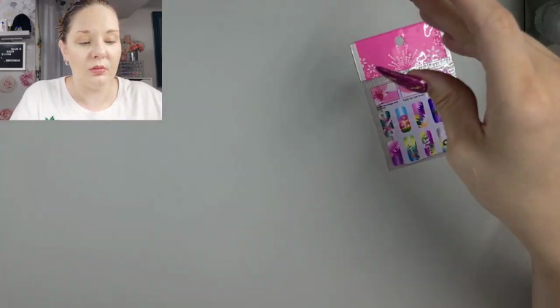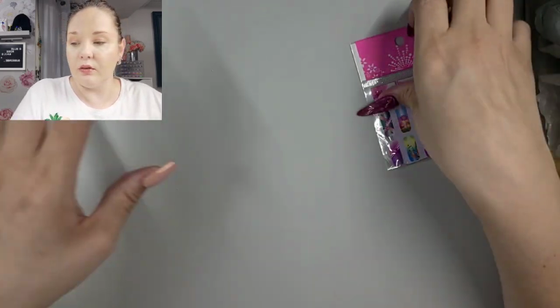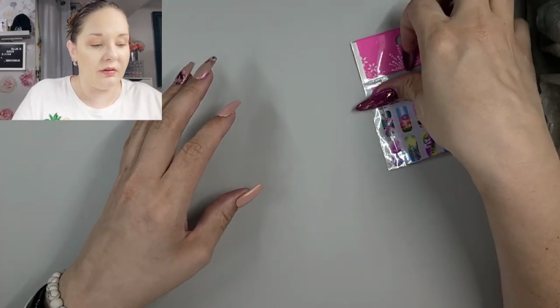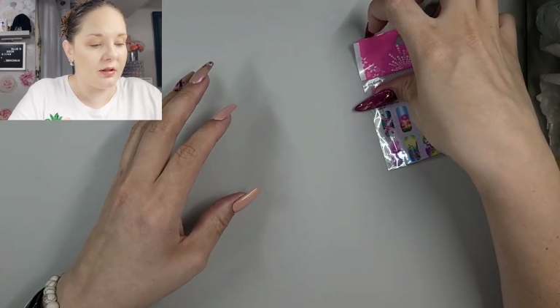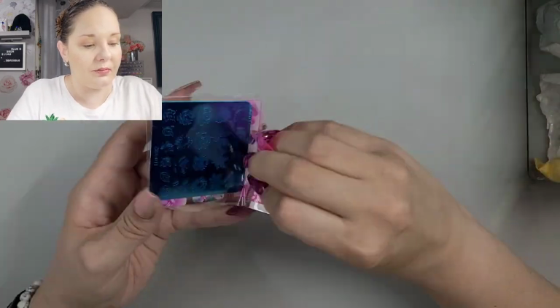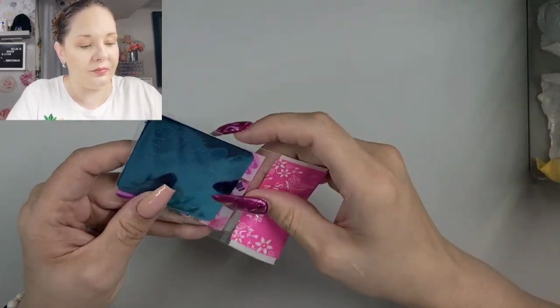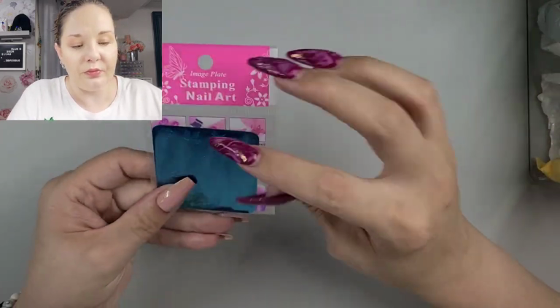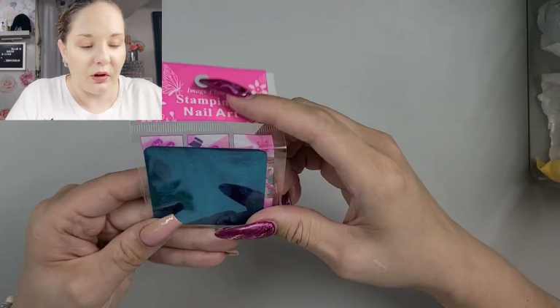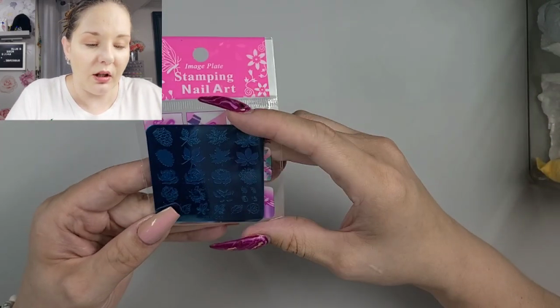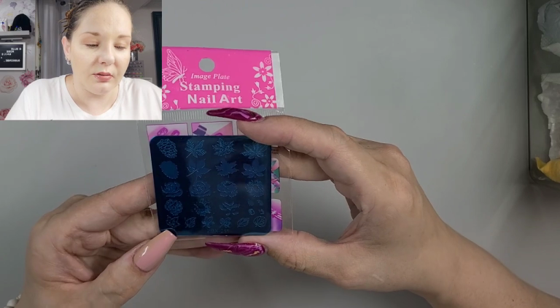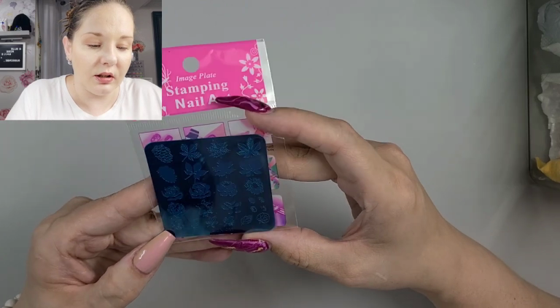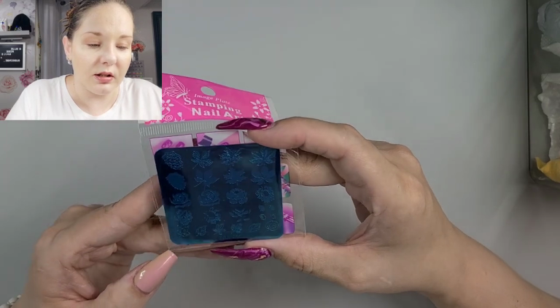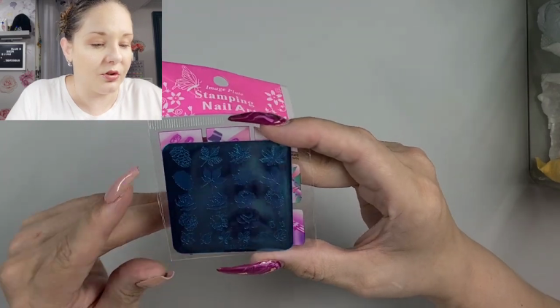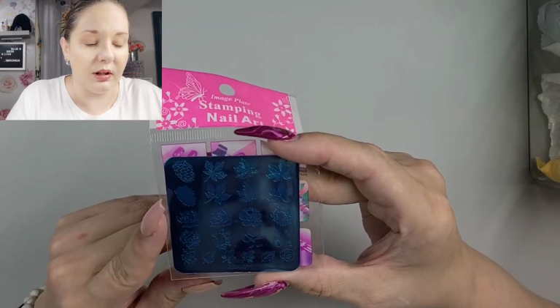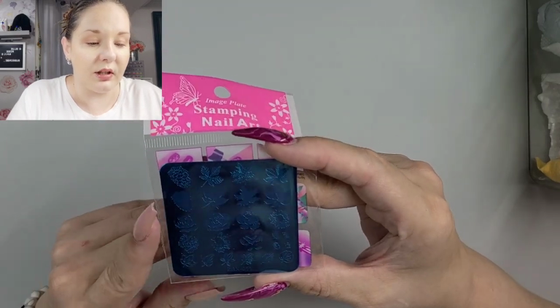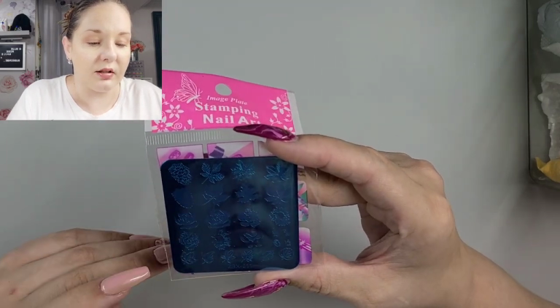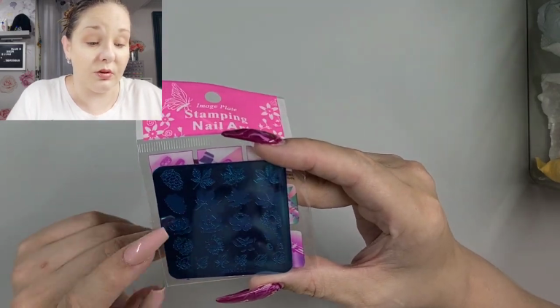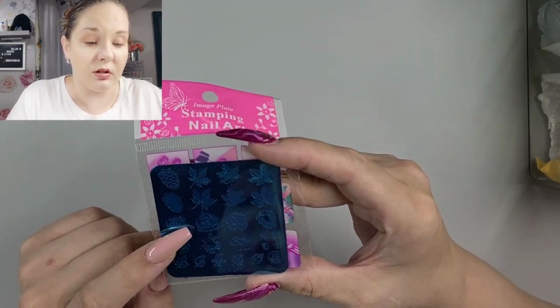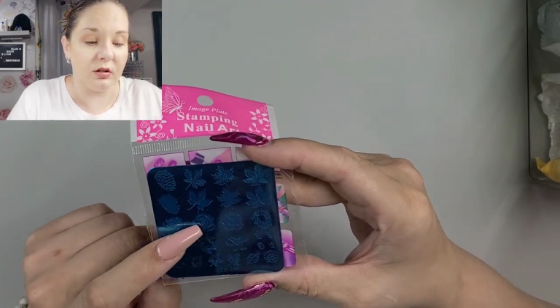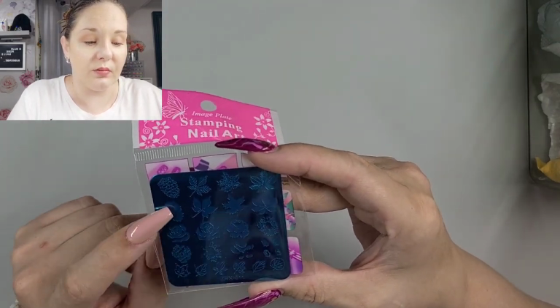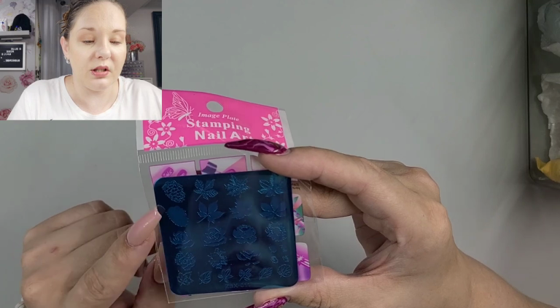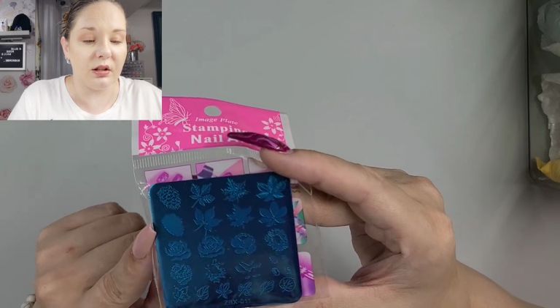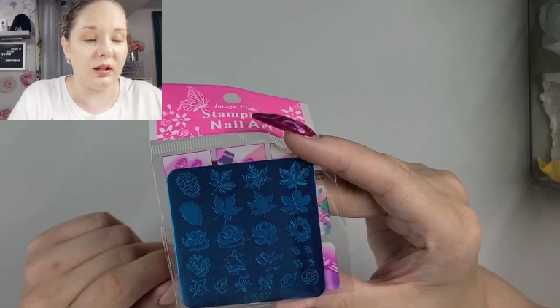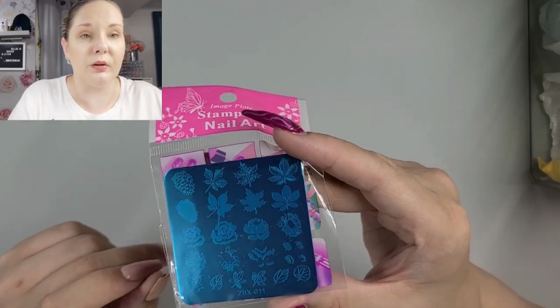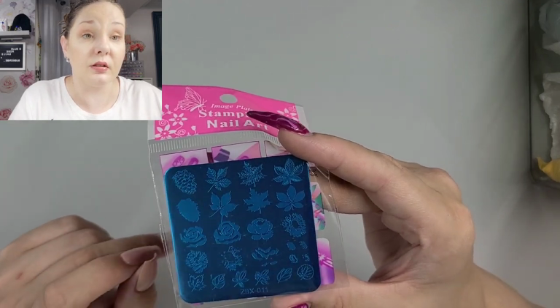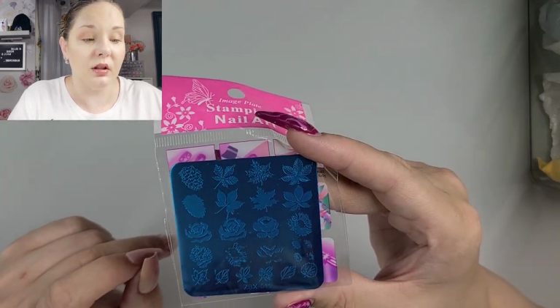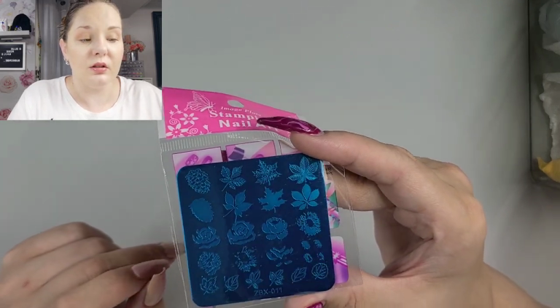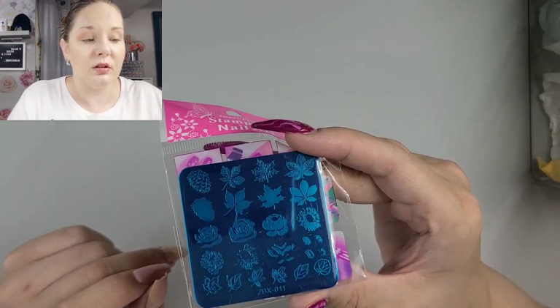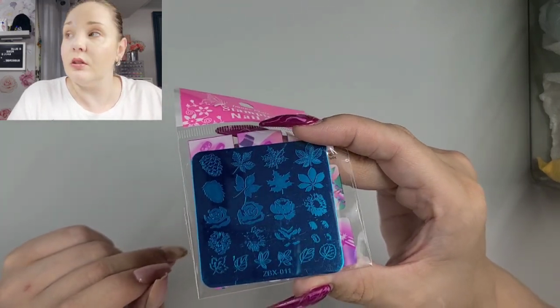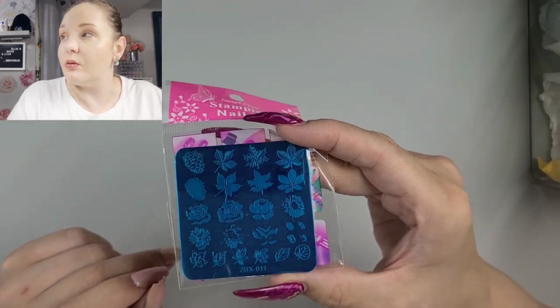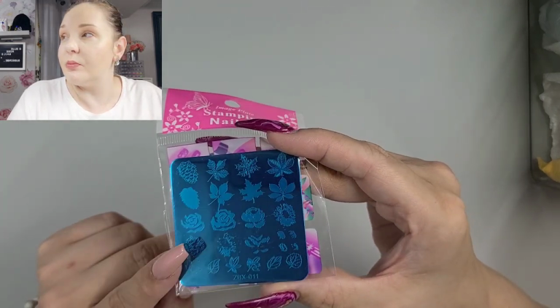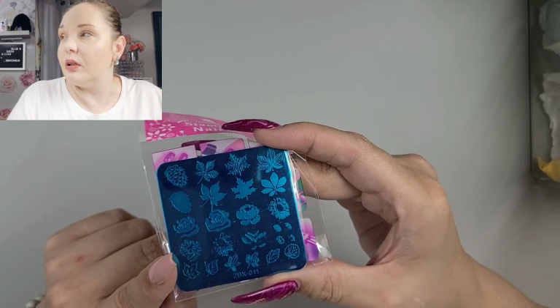Give you all the lovins! This one is just some leaves and roses — we have some flowers here and it does look like a layering plate. So that's pretty neat.